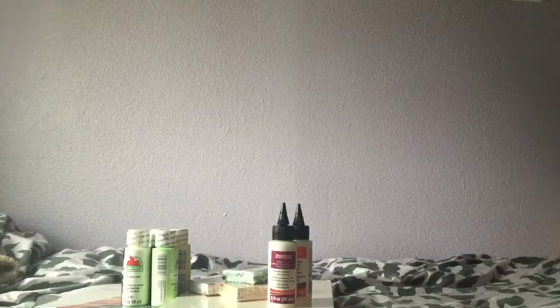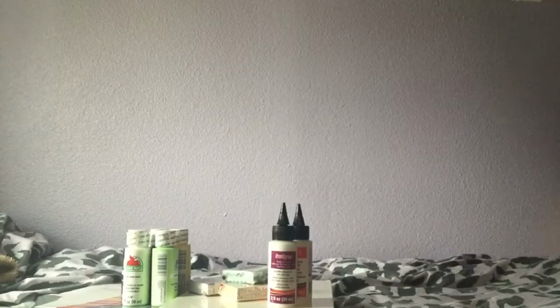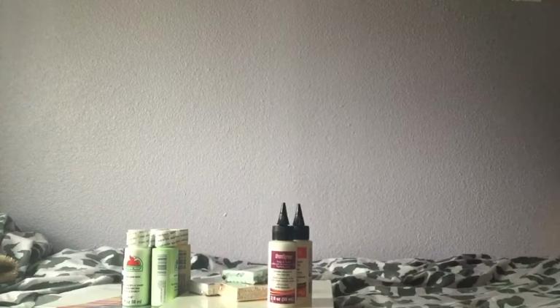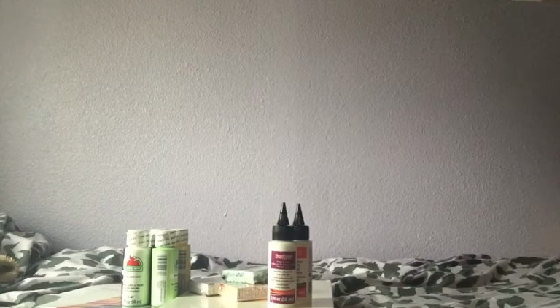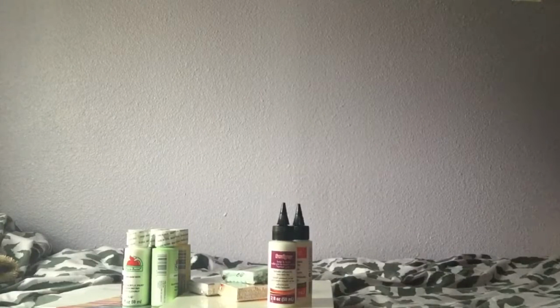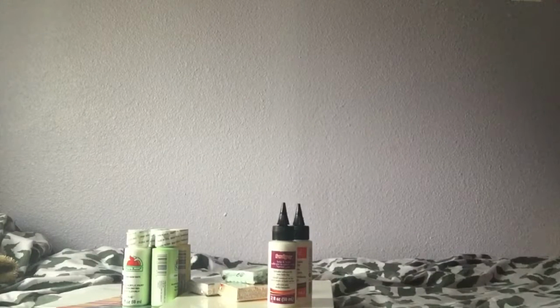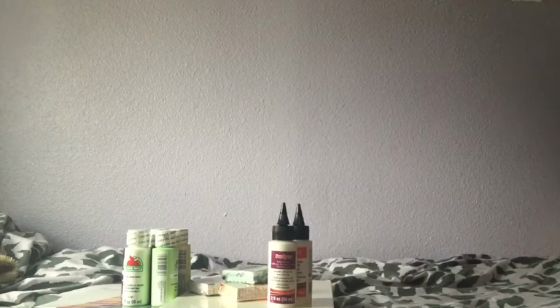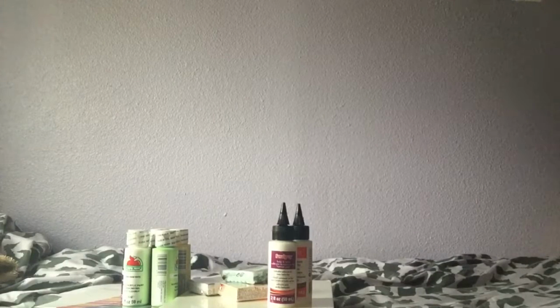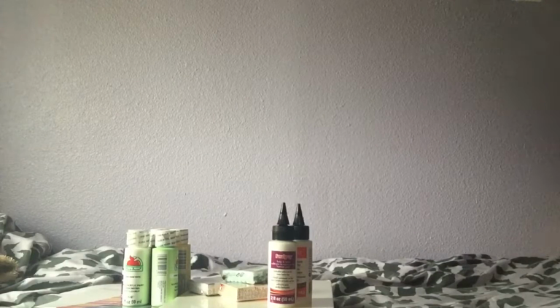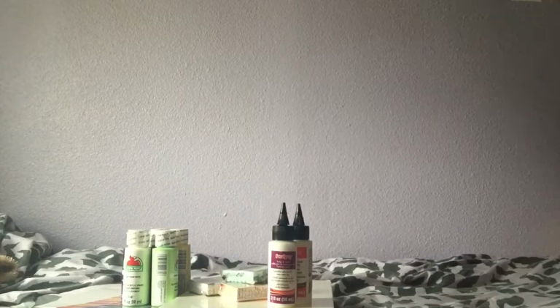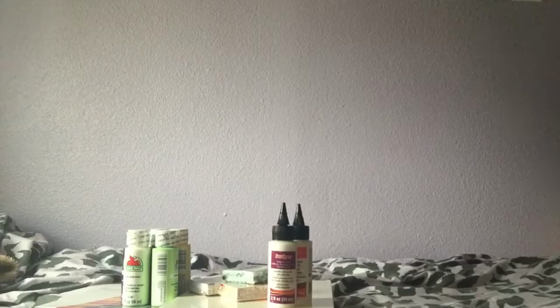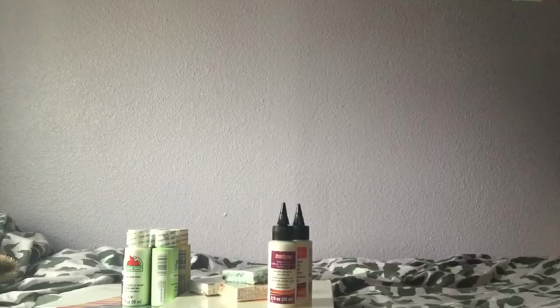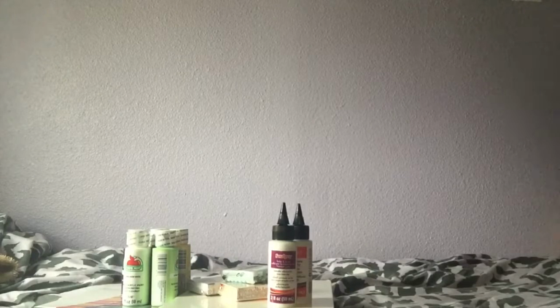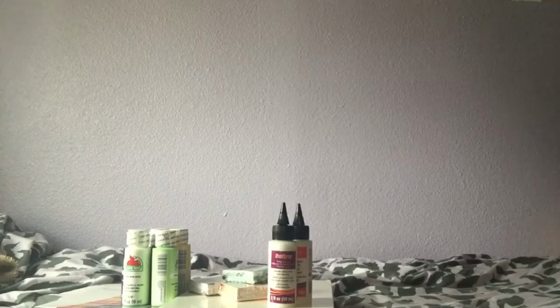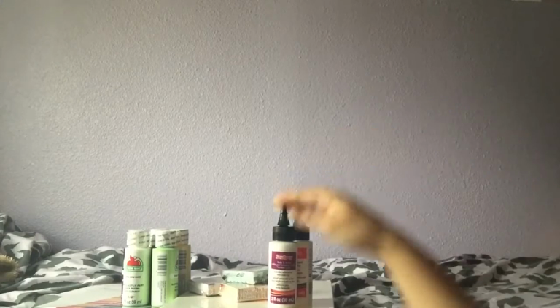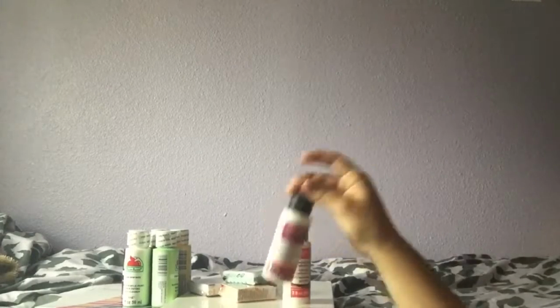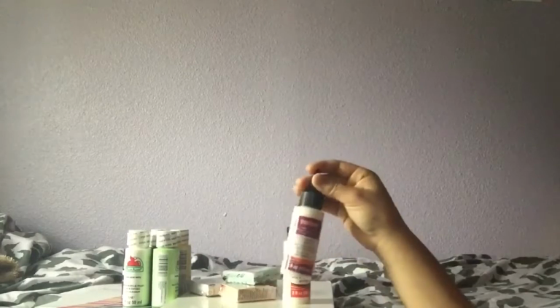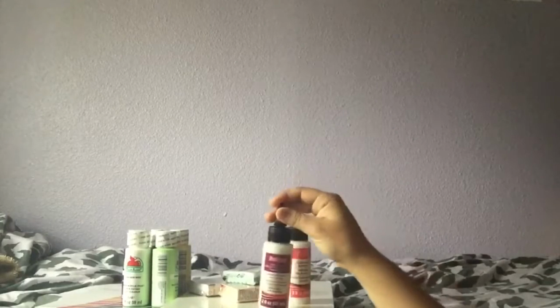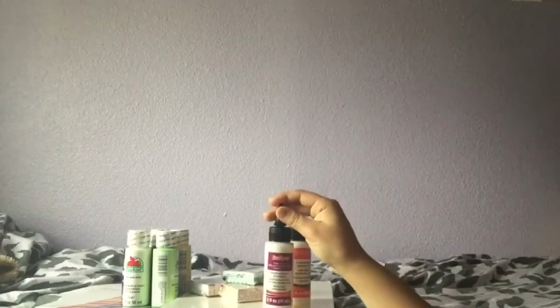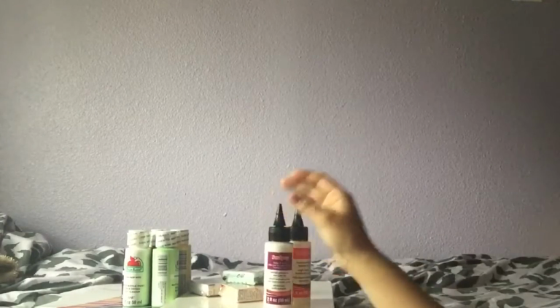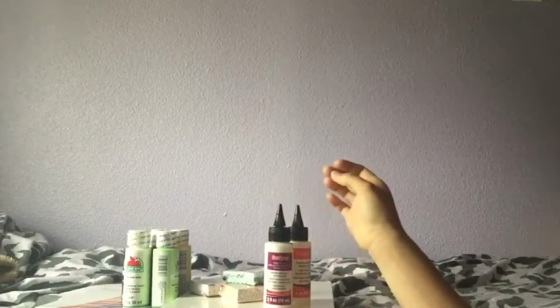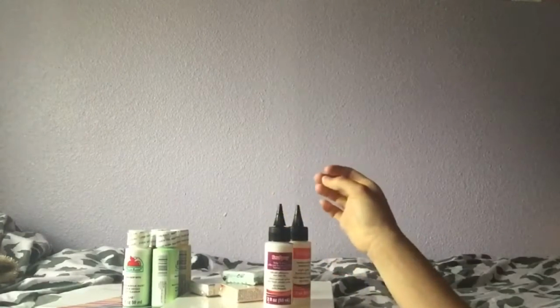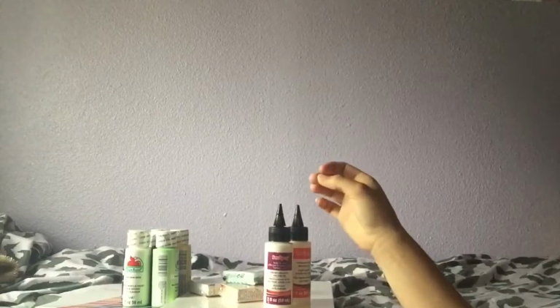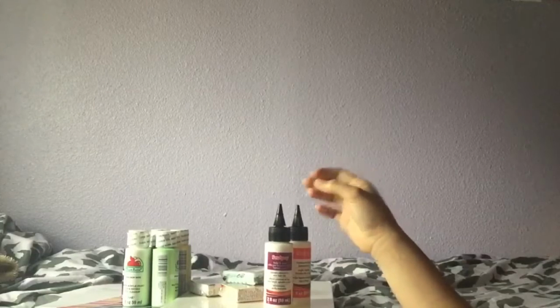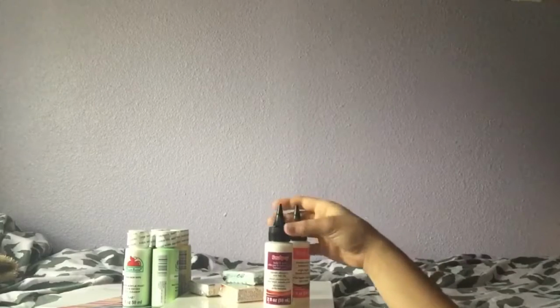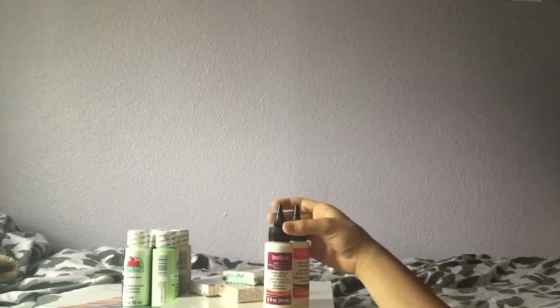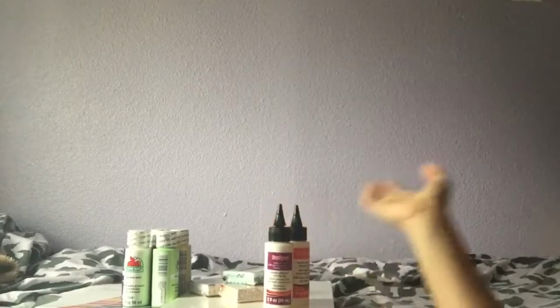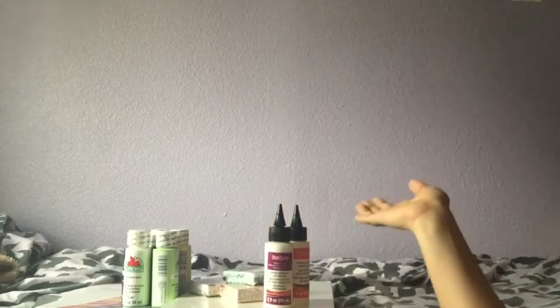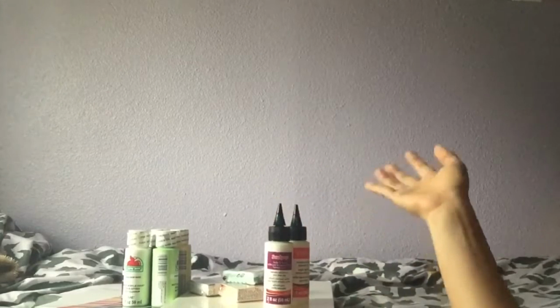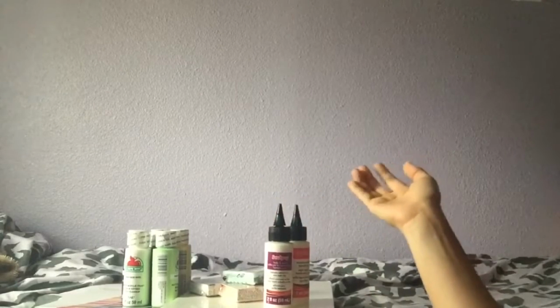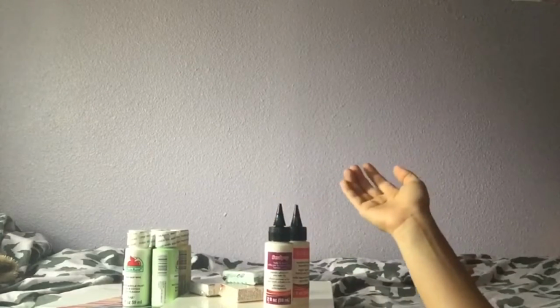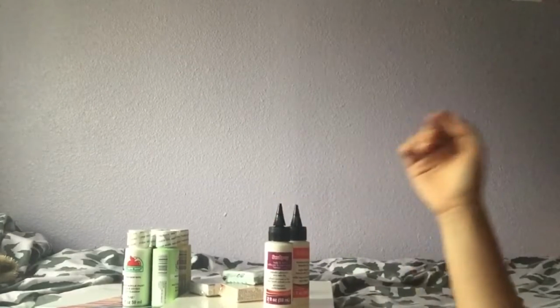Hey beauties, I'm back. I recently went to Michael's and used my Michael's gift card that I got for Christmas from my cousin. It's been three months, so I figured it was finally time to use it.